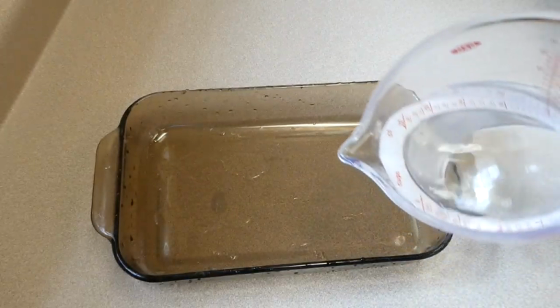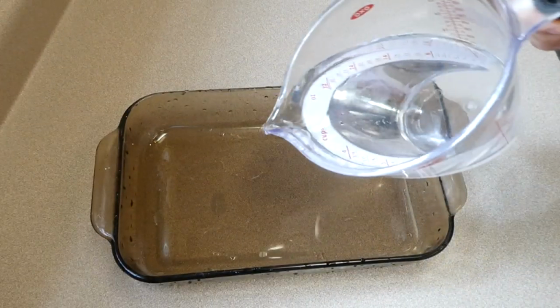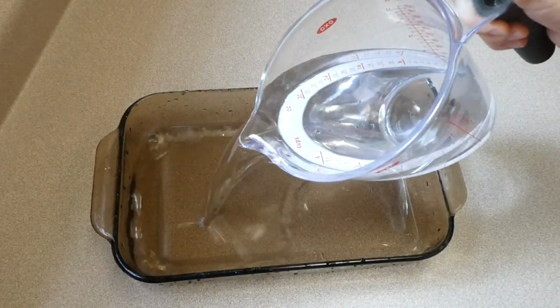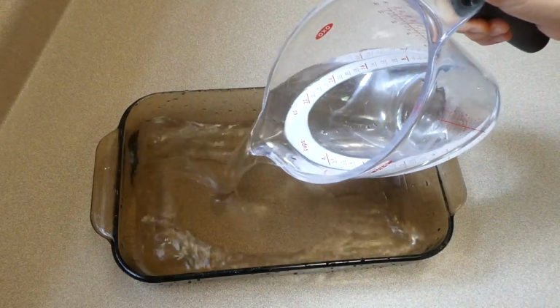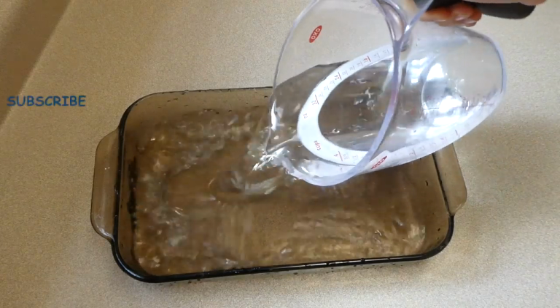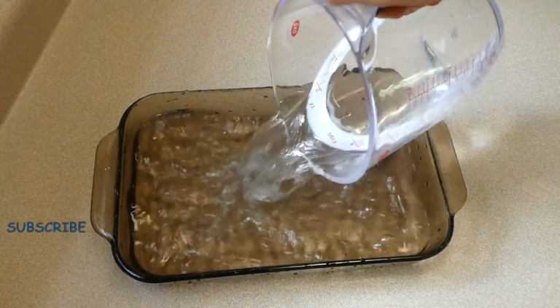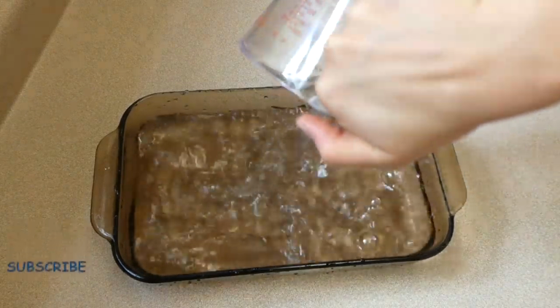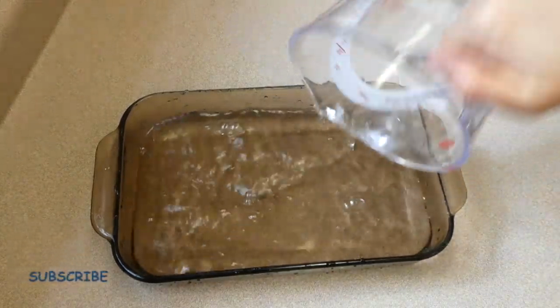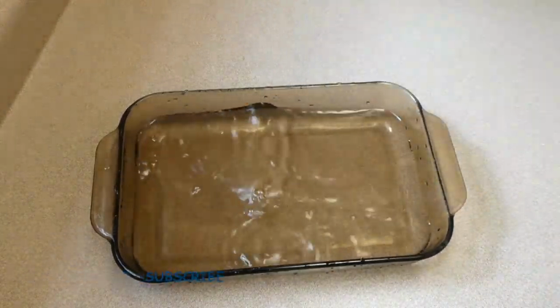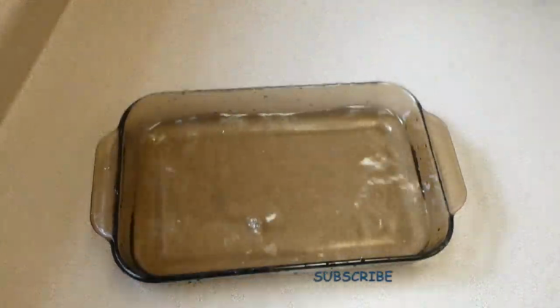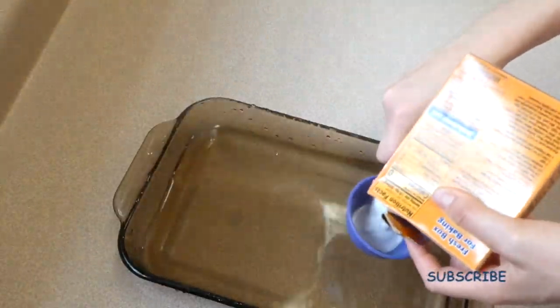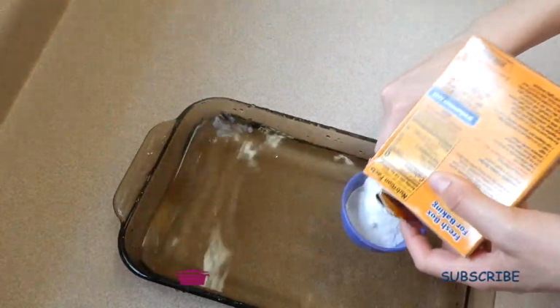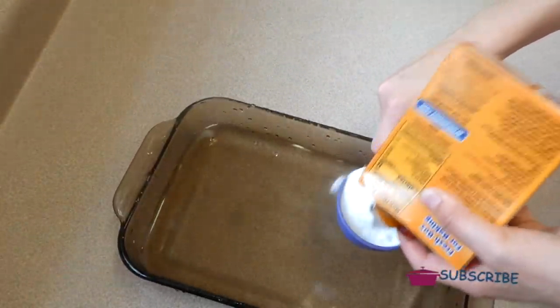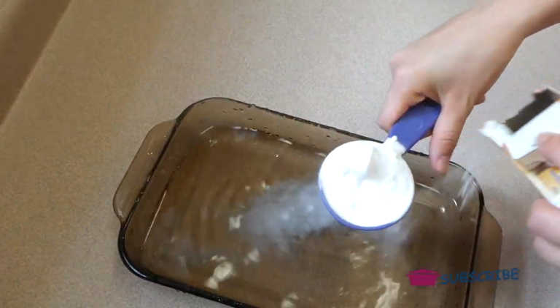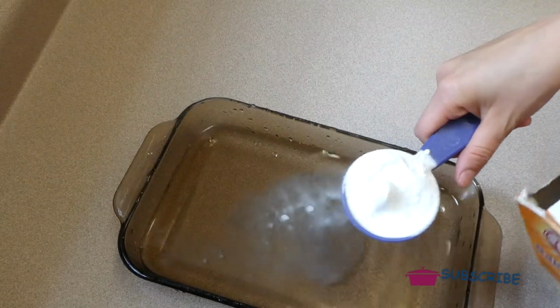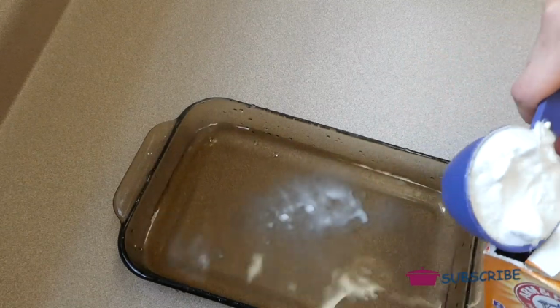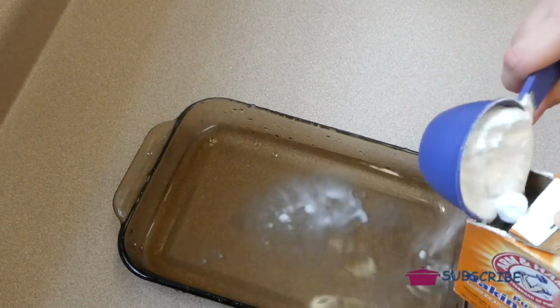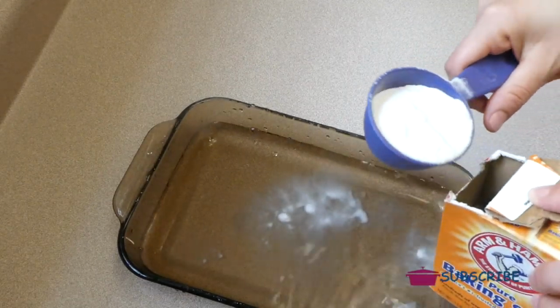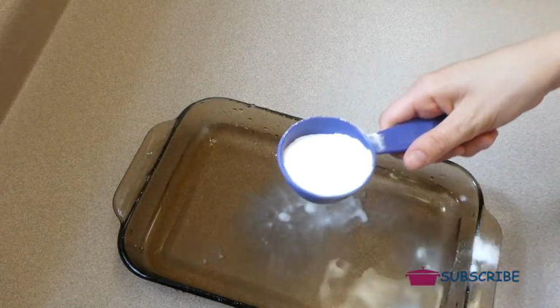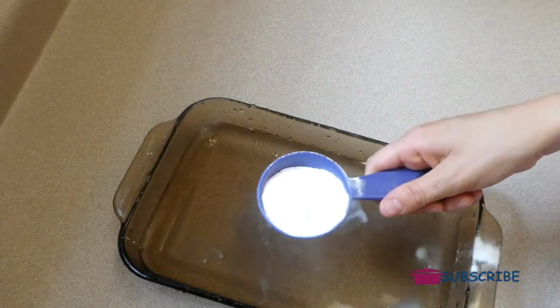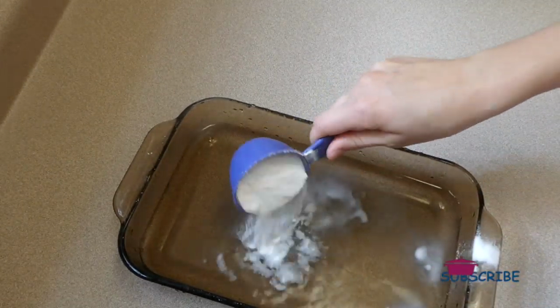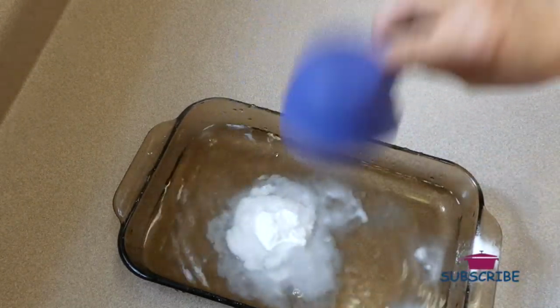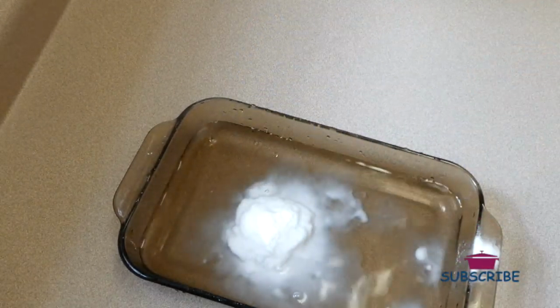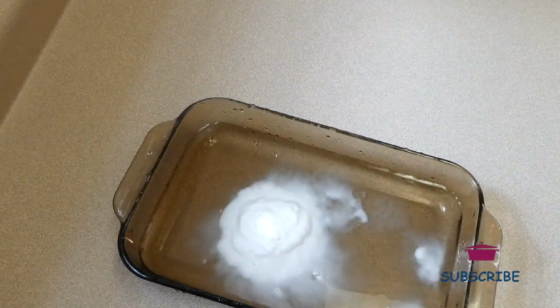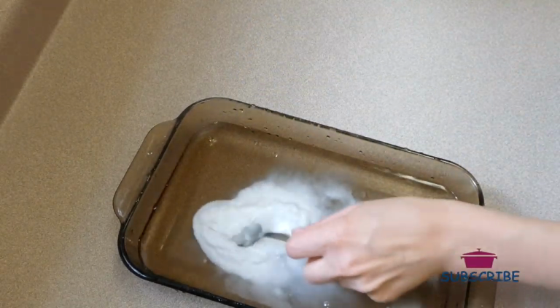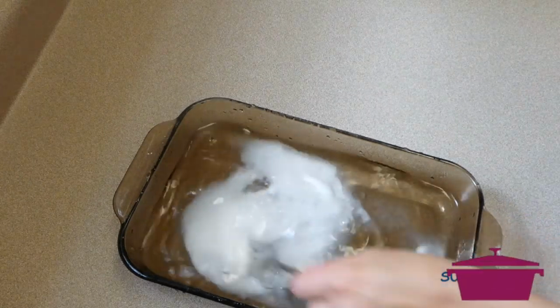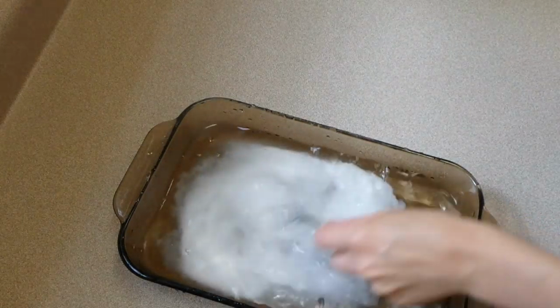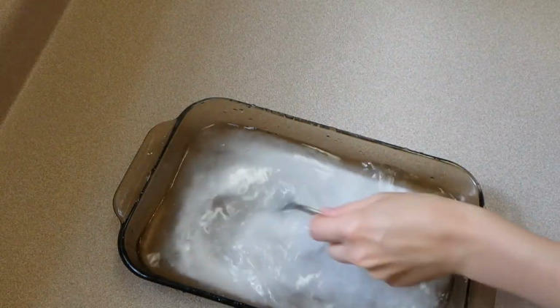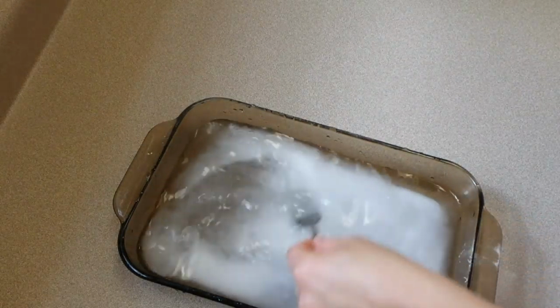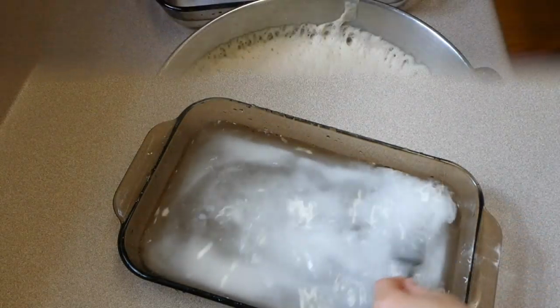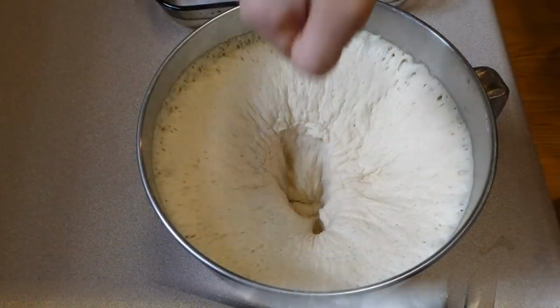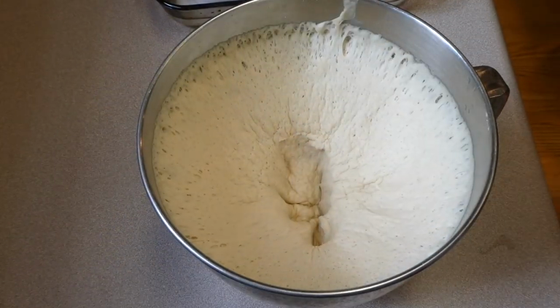Once our dough has doubled in size, we're going to start on our water and baking soda mixture. All that is is three cups of warm water along with a third of a cup of baking soda whisked together. This is the mixture you're going to dip your pretzels in before they hit the oven.